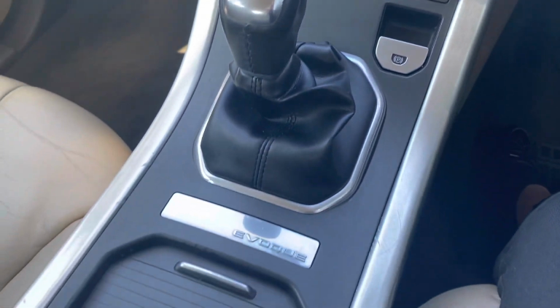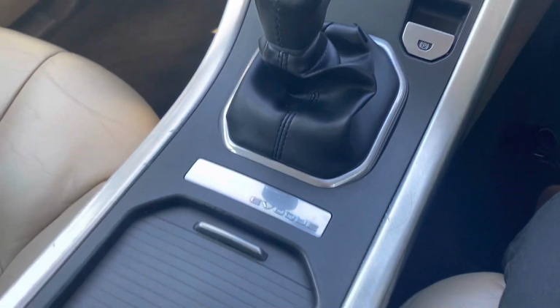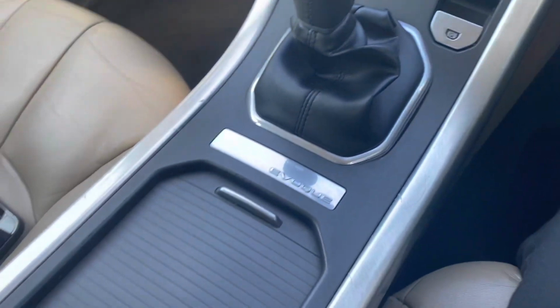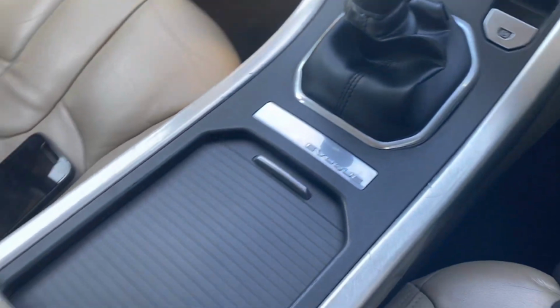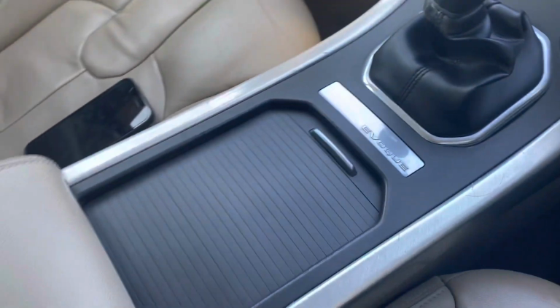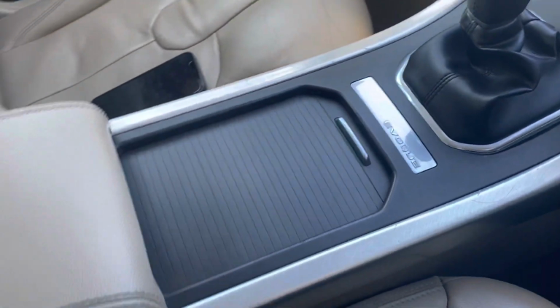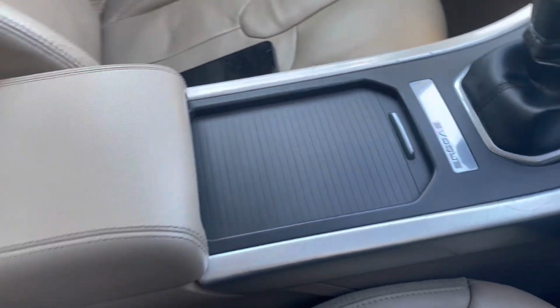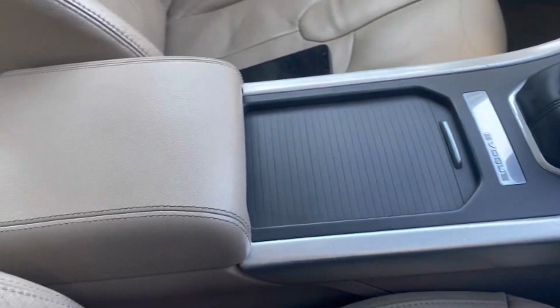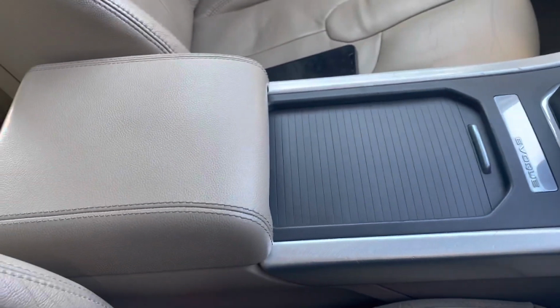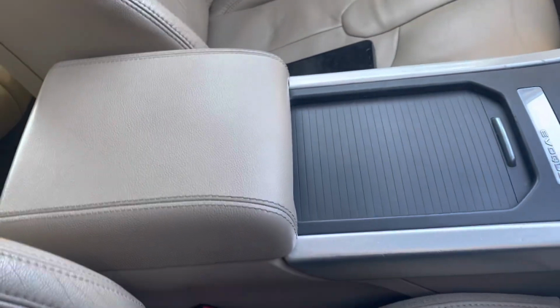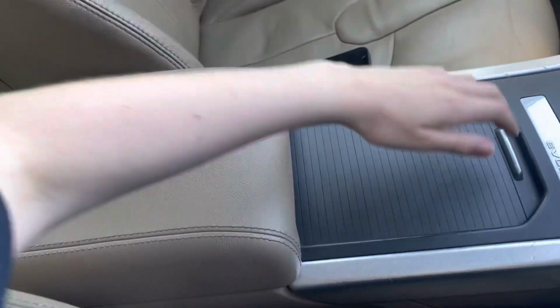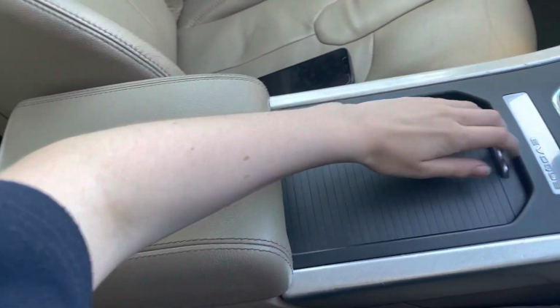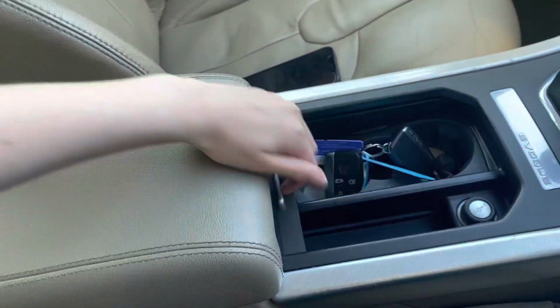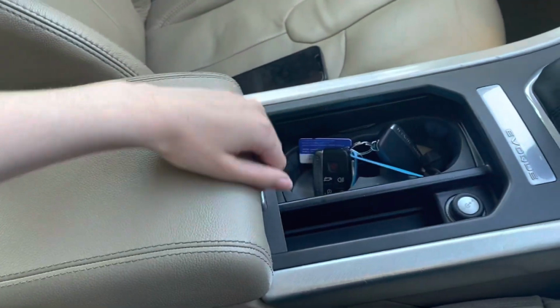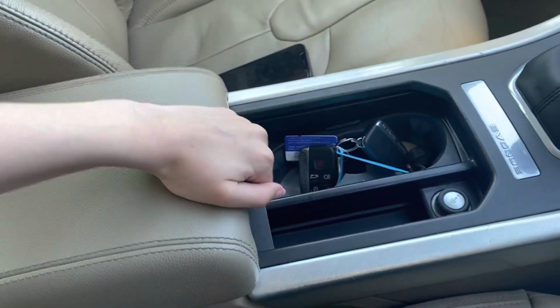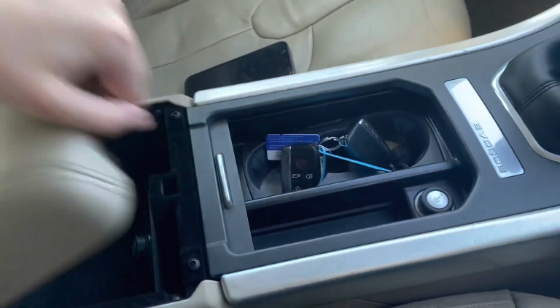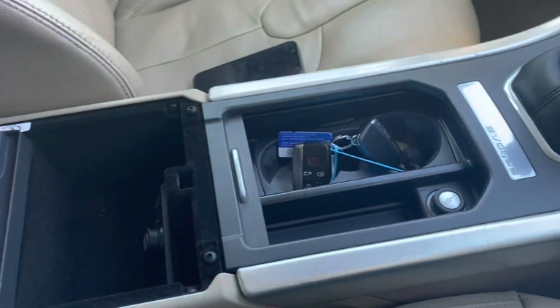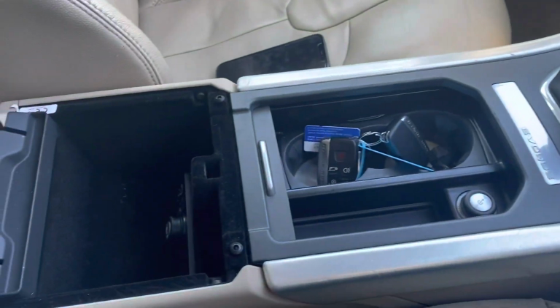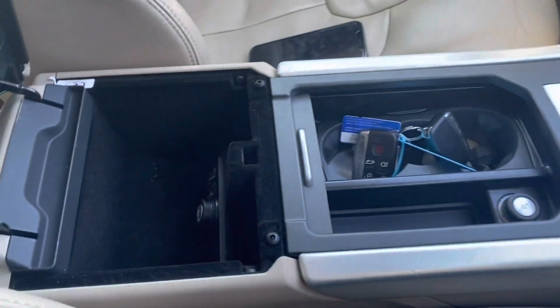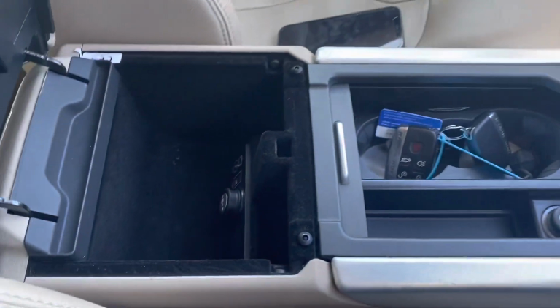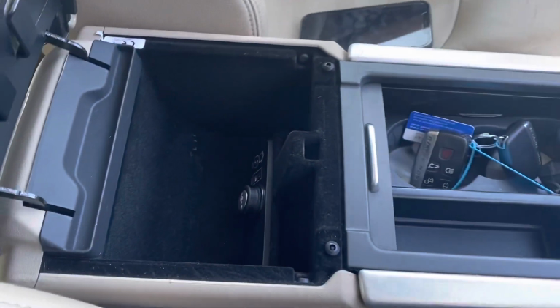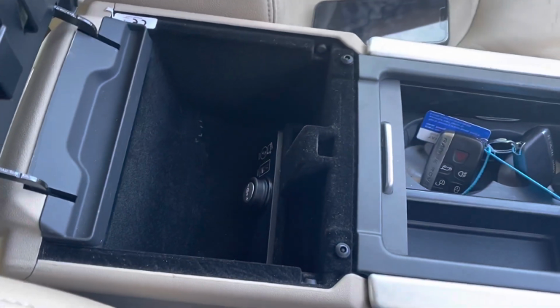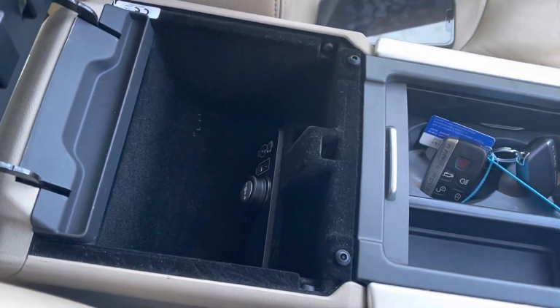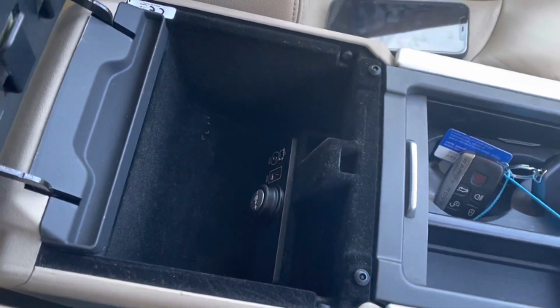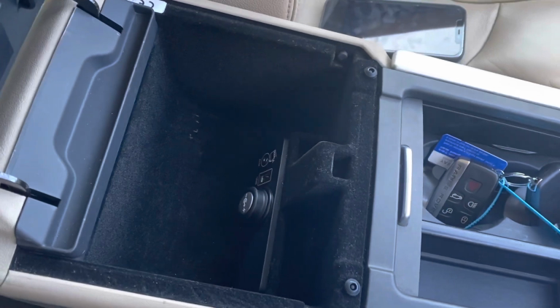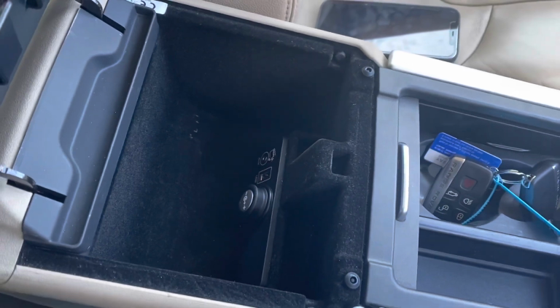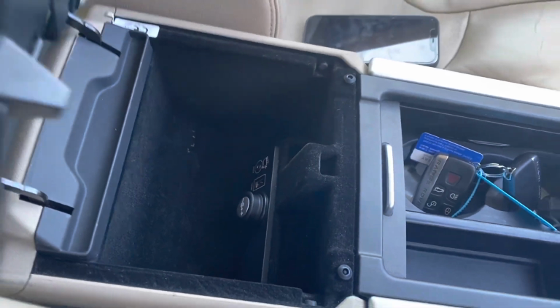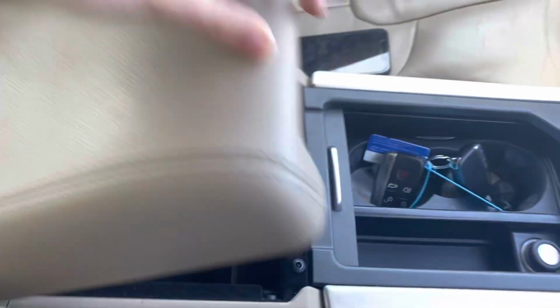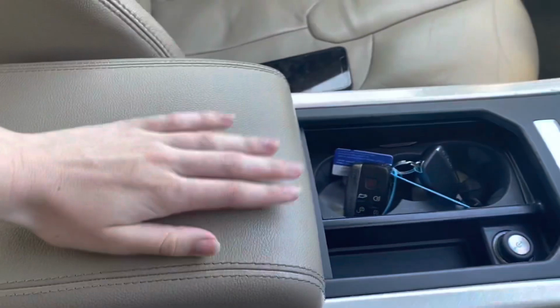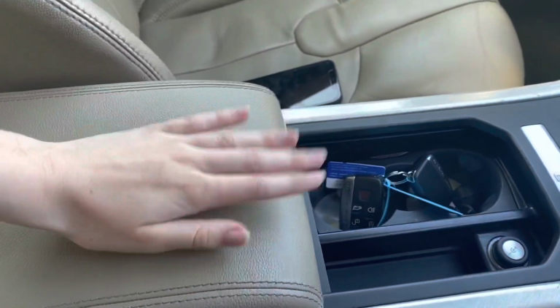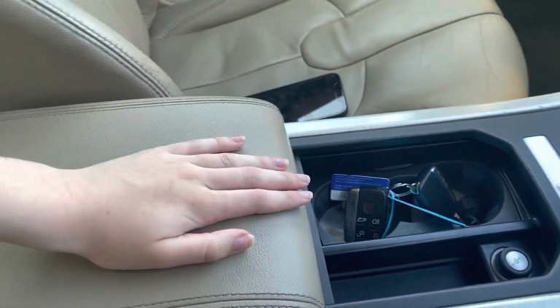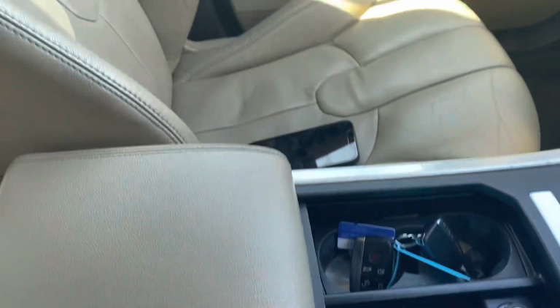Just there you've got your manual gear stick and then you've got some extra storage in your centre console as well. I've just popped your two keys in the cup holders there. And then you've got that armrest, perfect for keeping valuables safe.